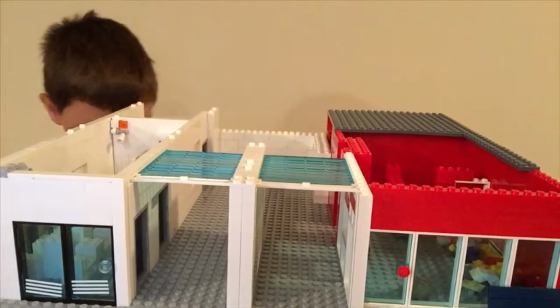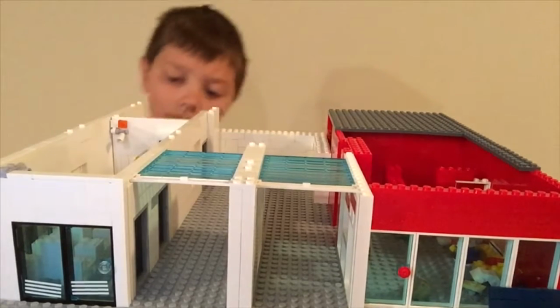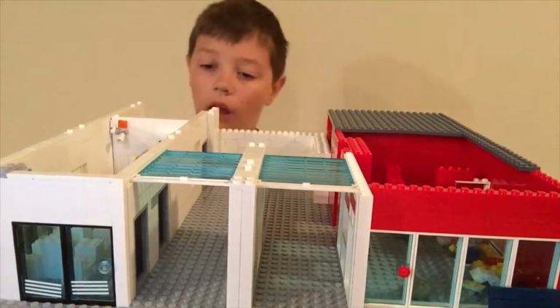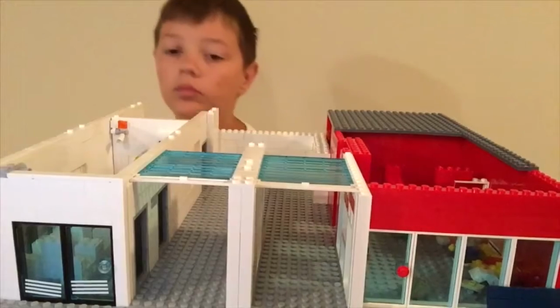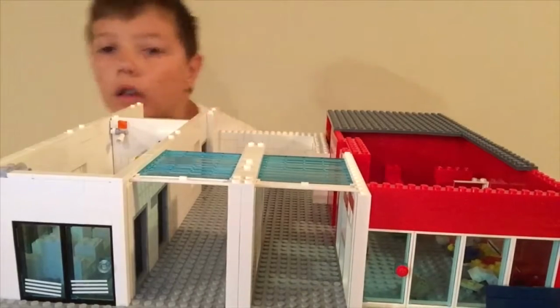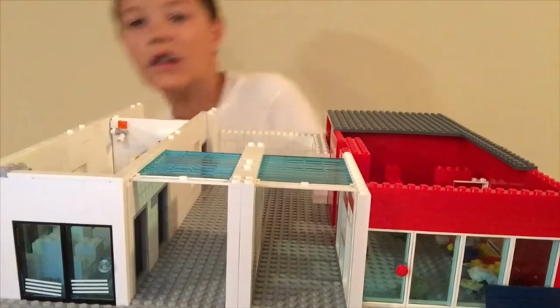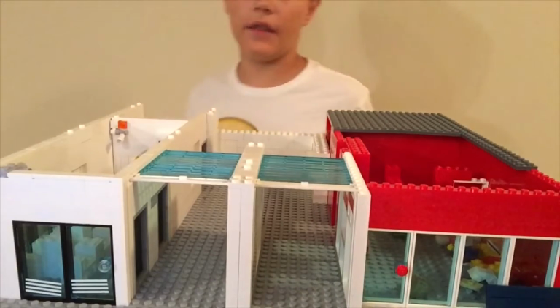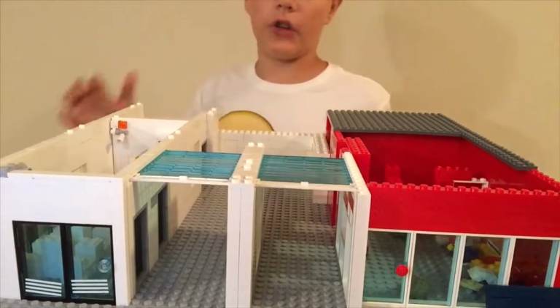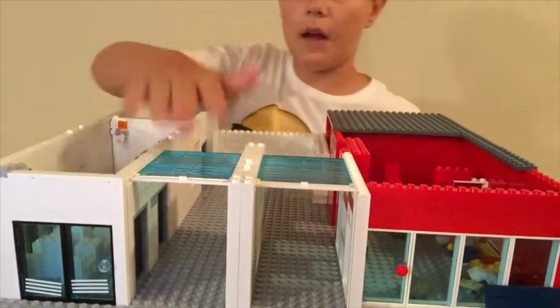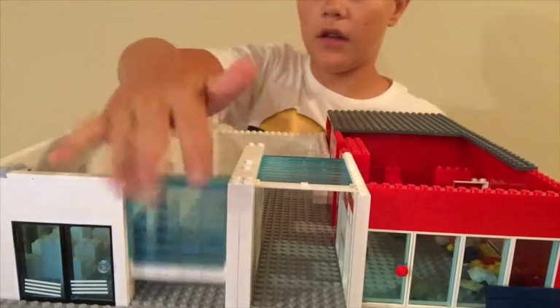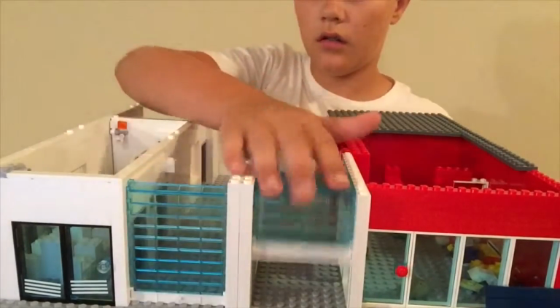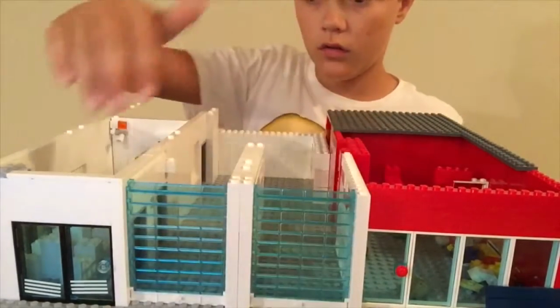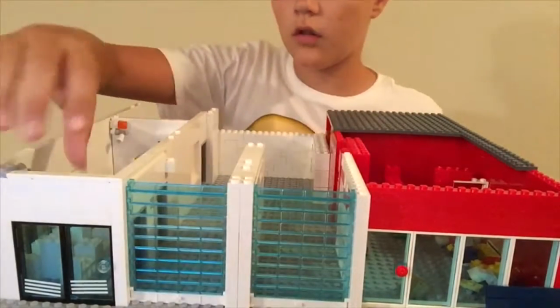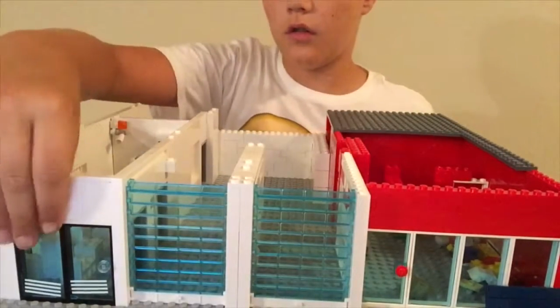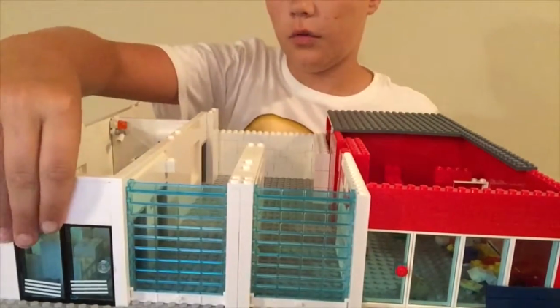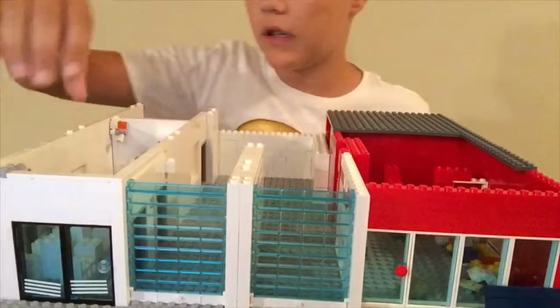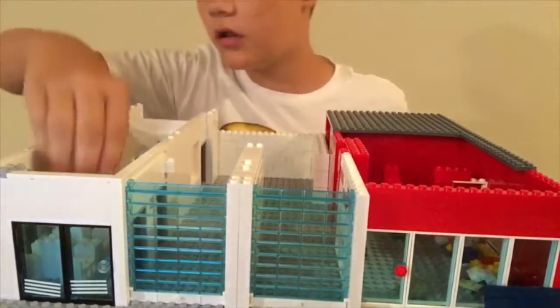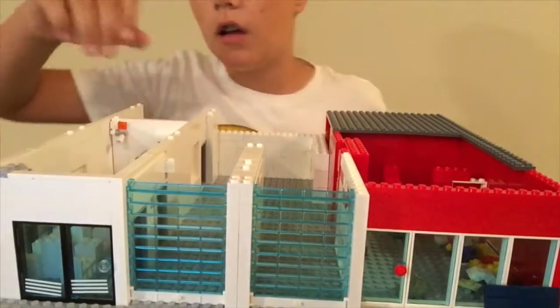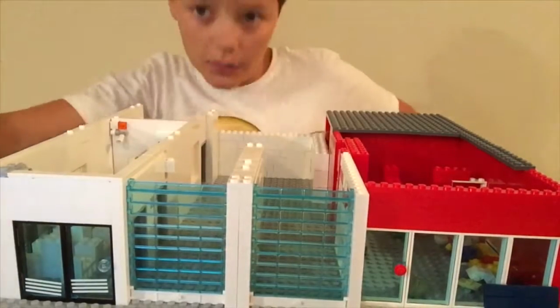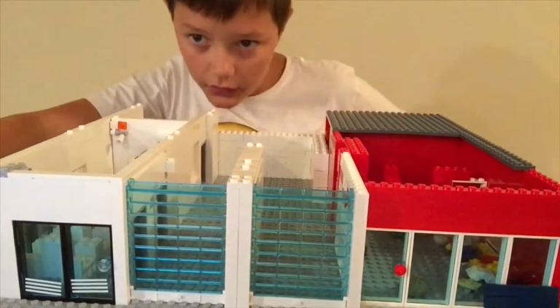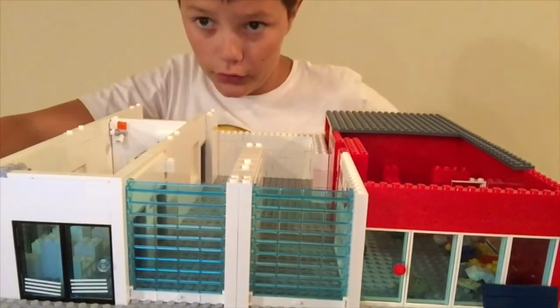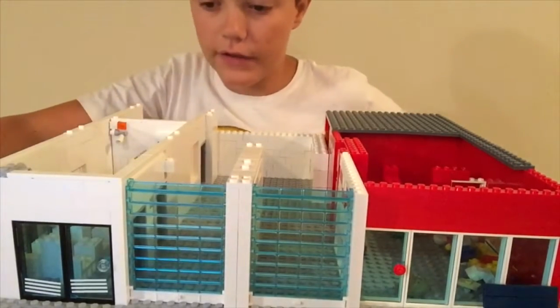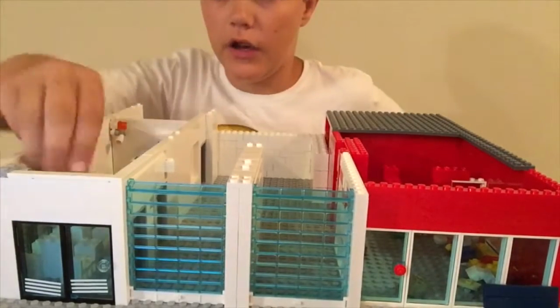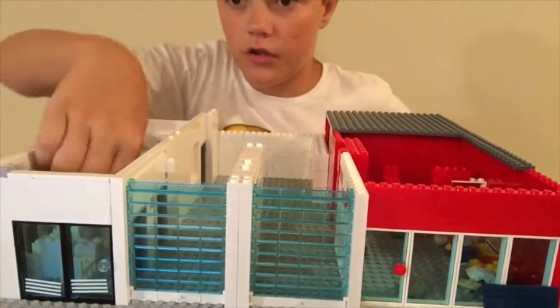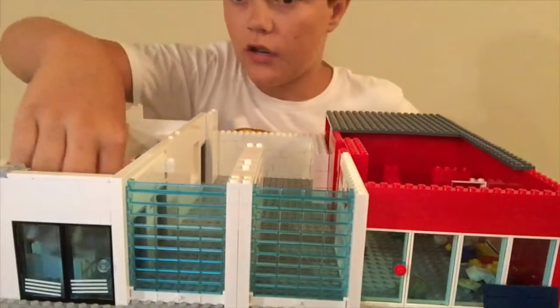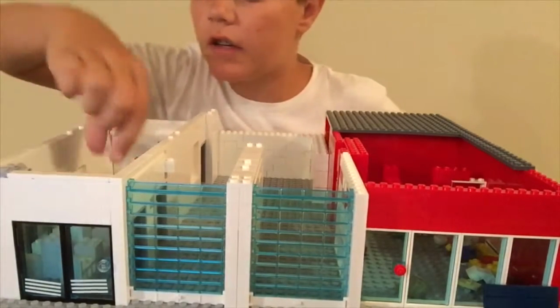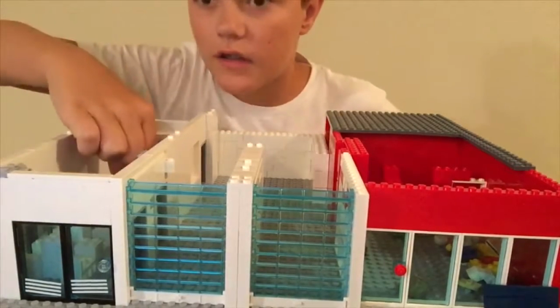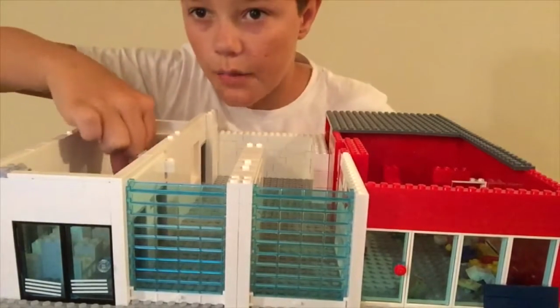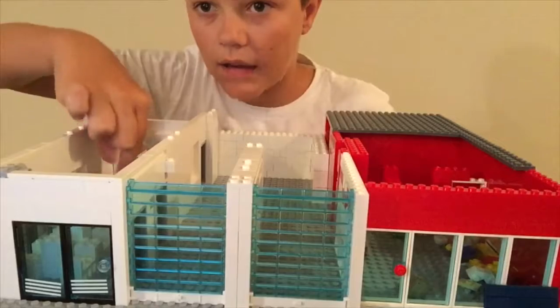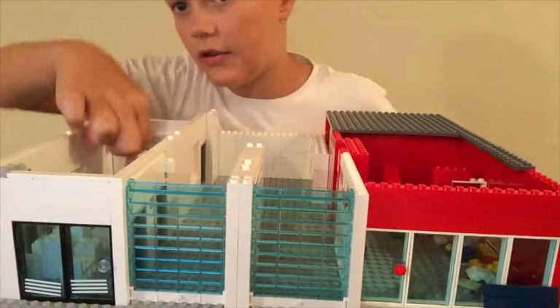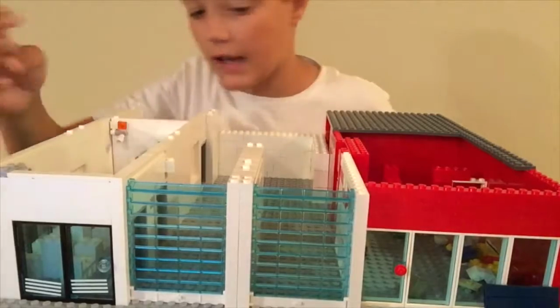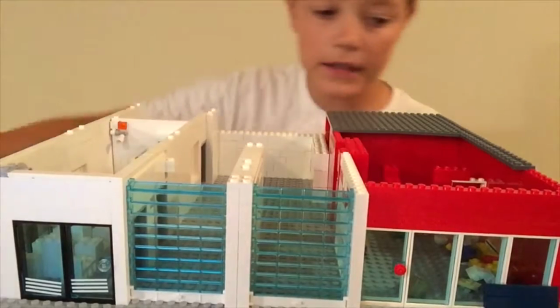Okay, and for the lobby of the police station — I'll get a better review for you guys later — there's some chairs right here and in the back there's a desk.